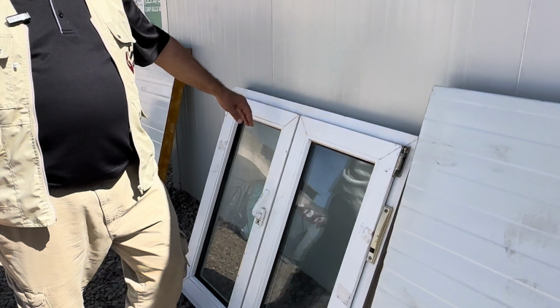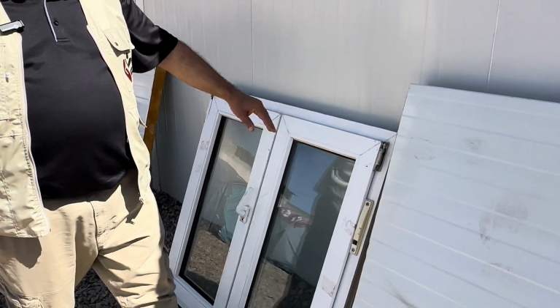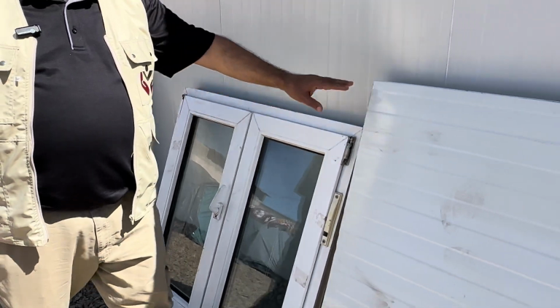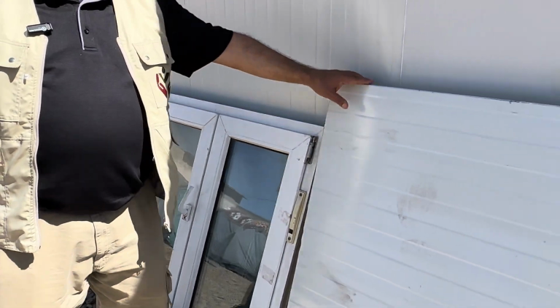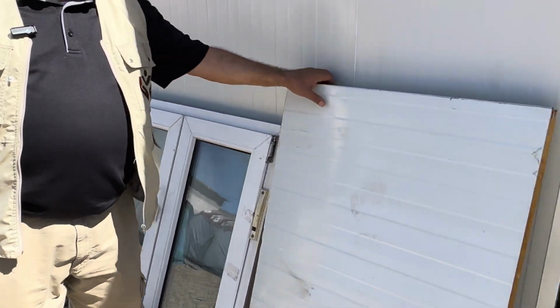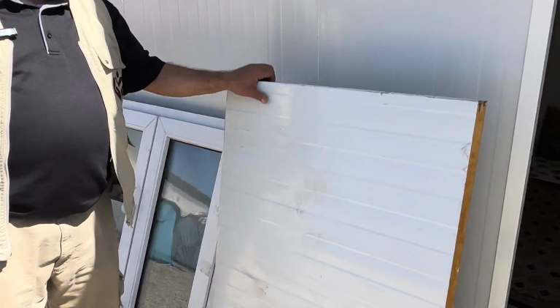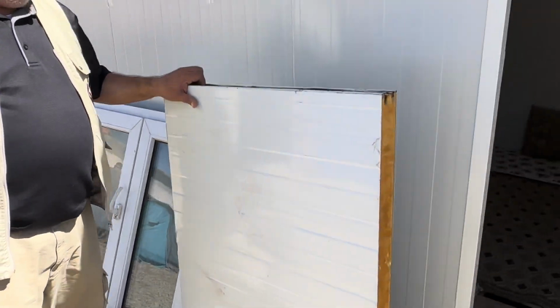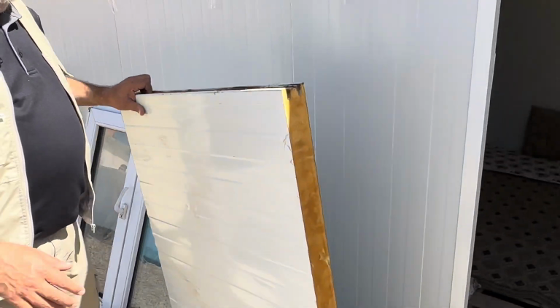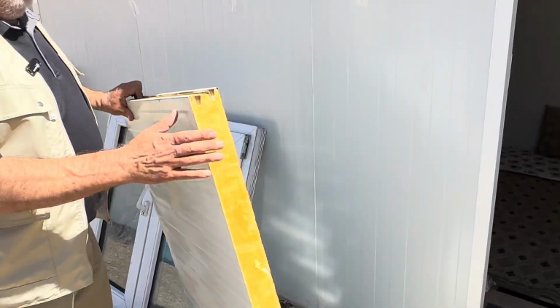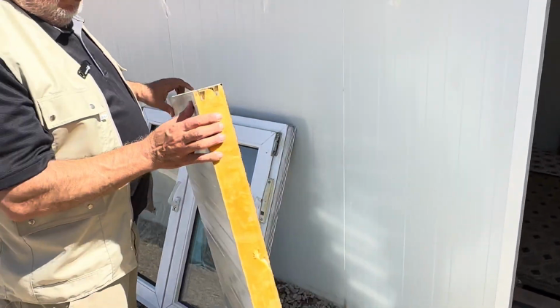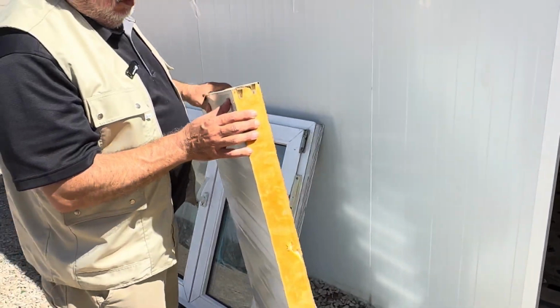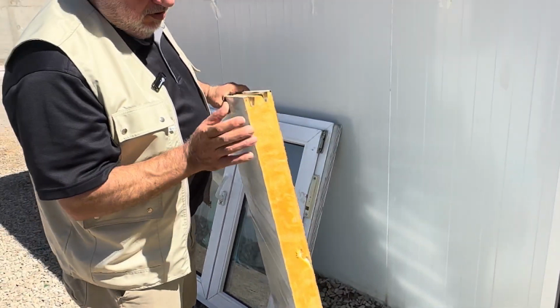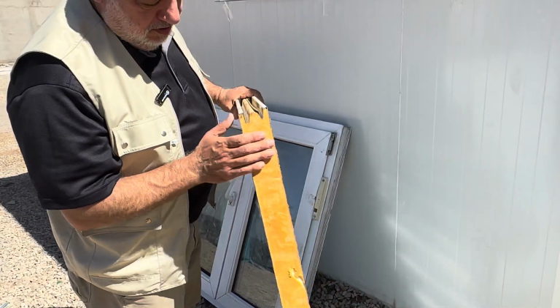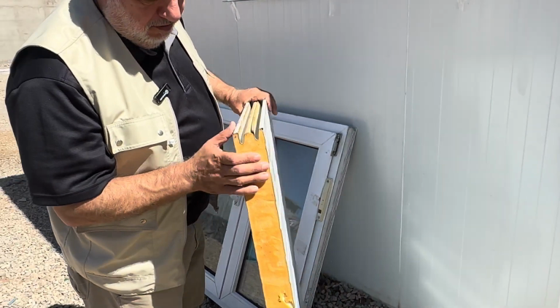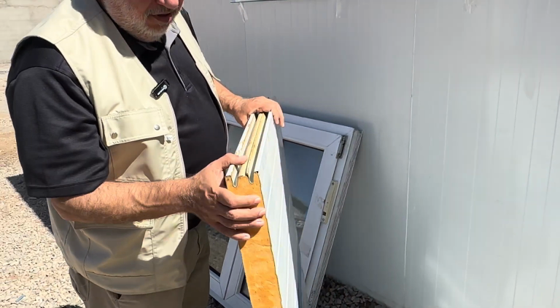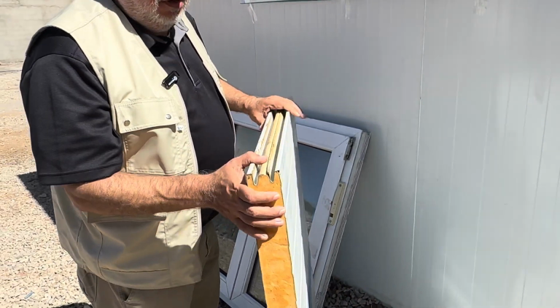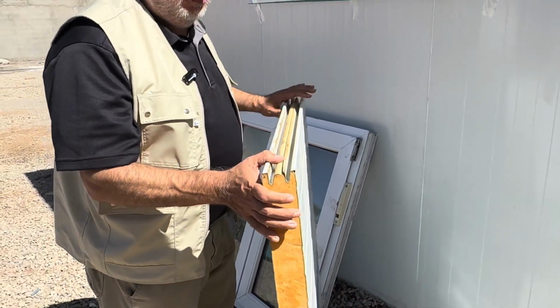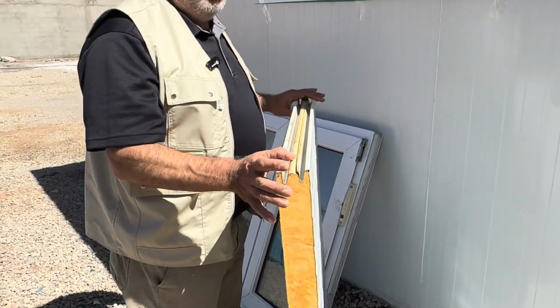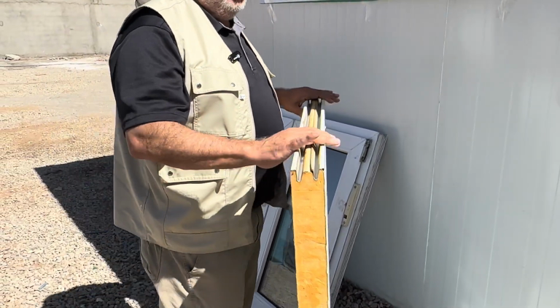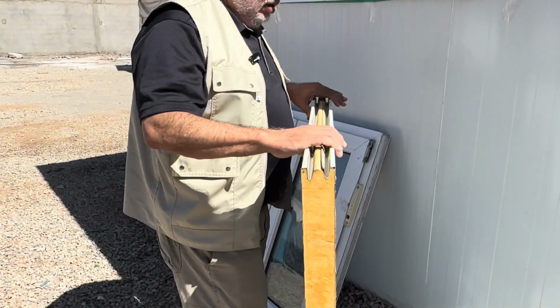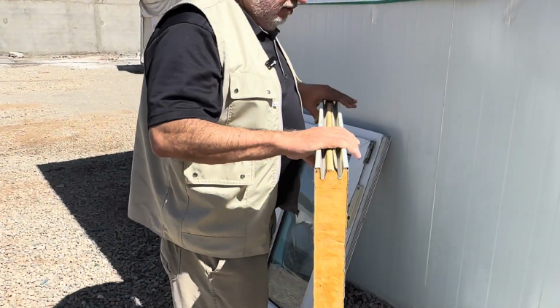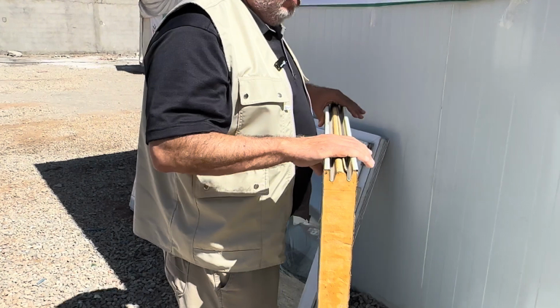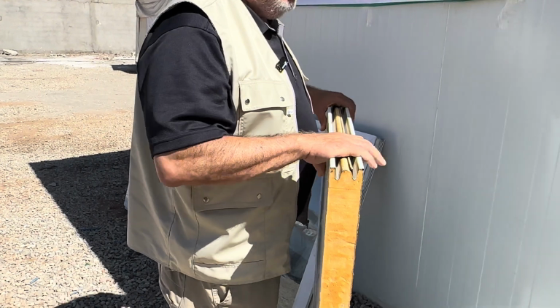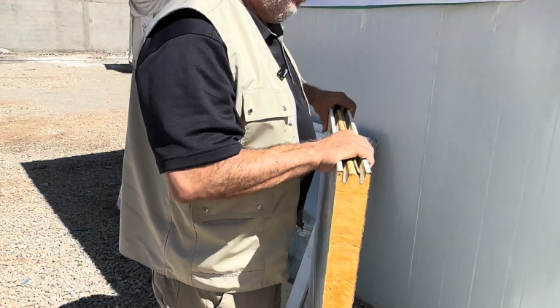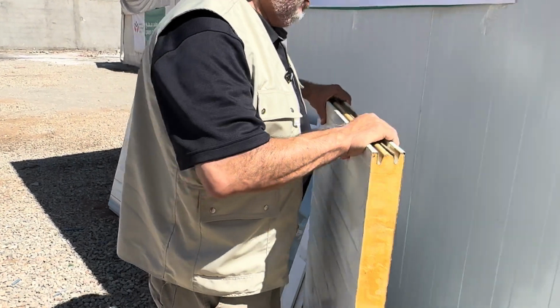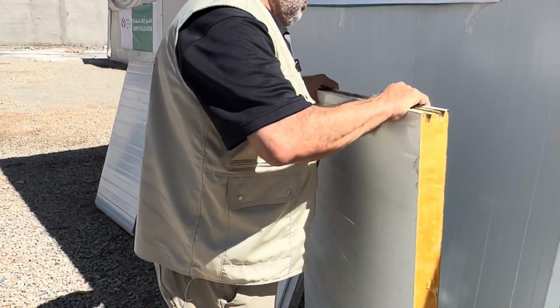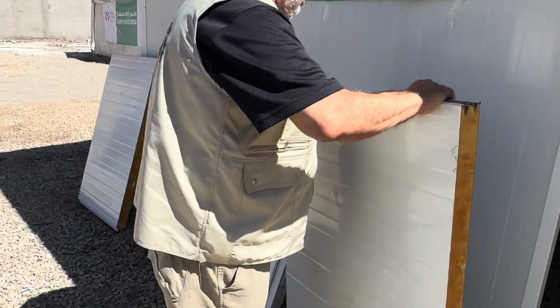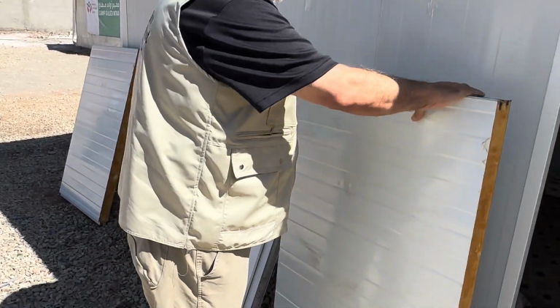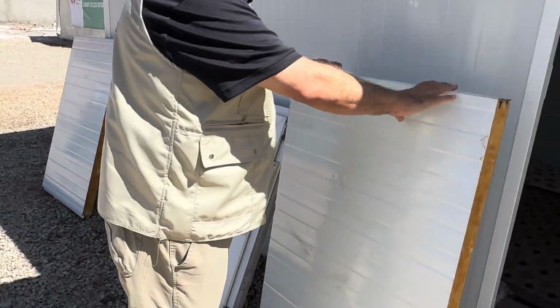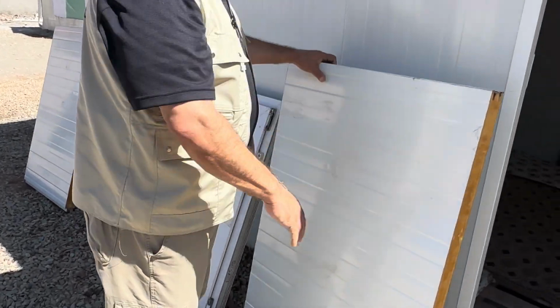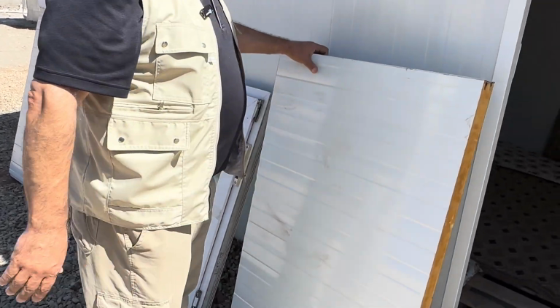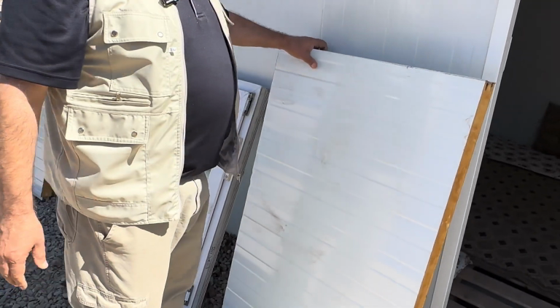Again, this is an insulated wall. Jazakumullah khair for your support and may Allah reward you. Thank you.